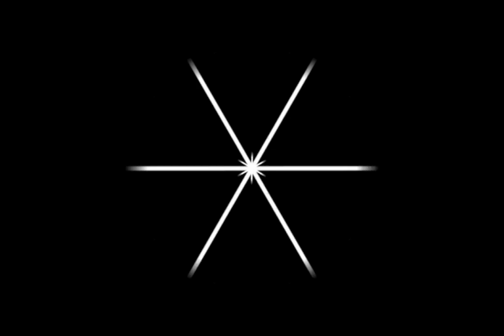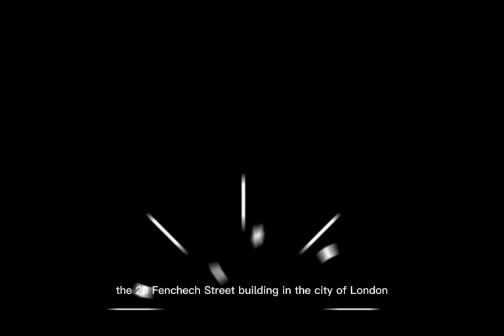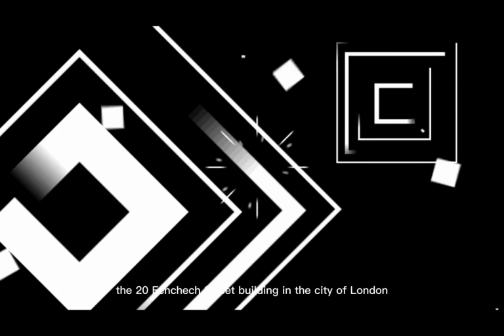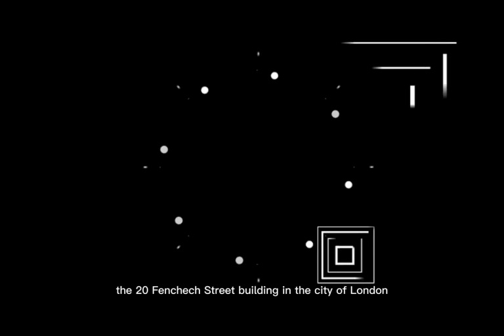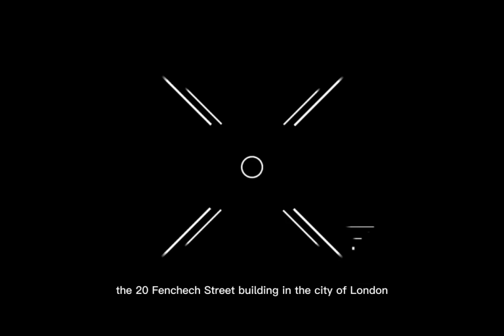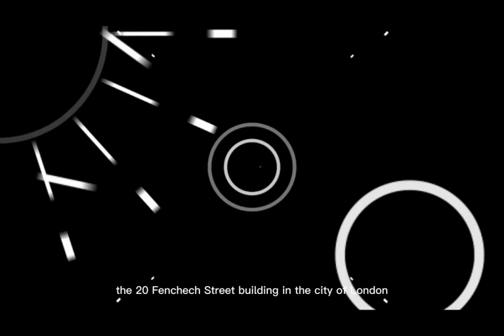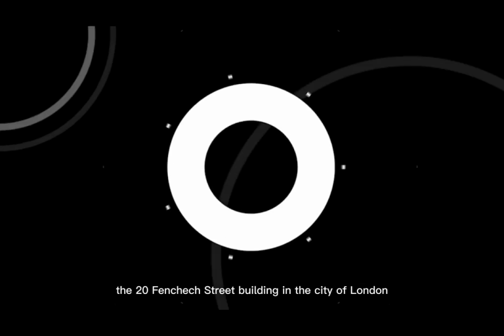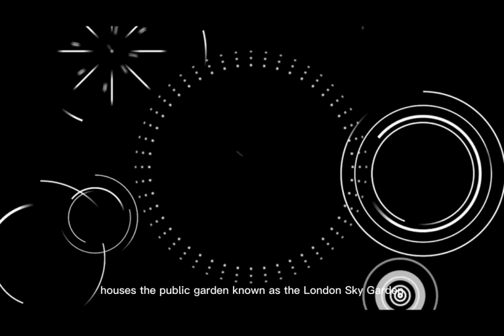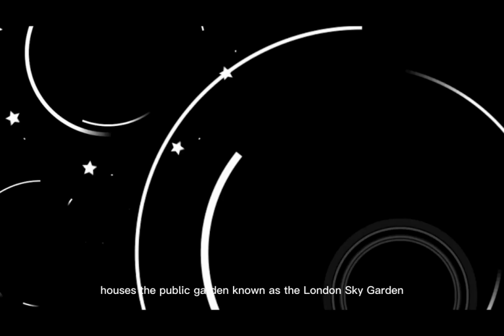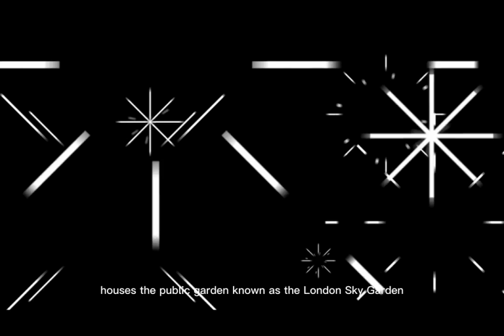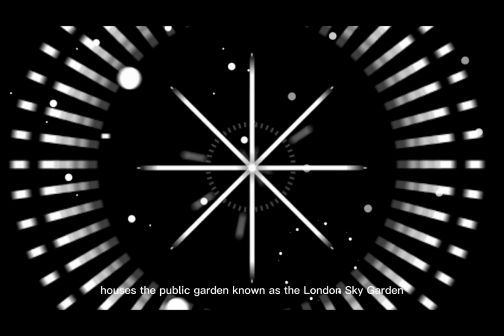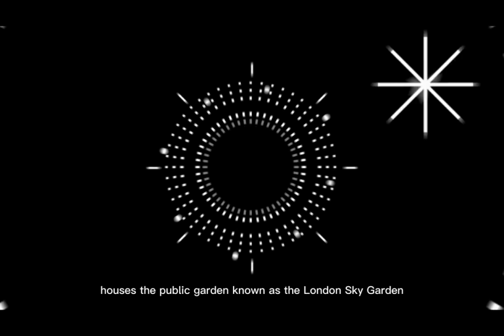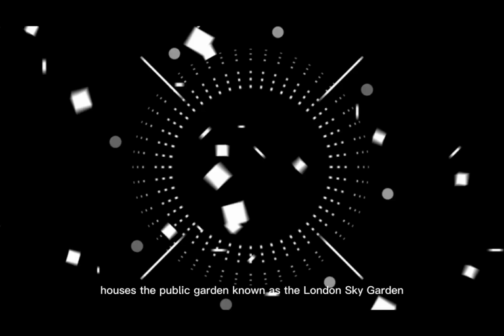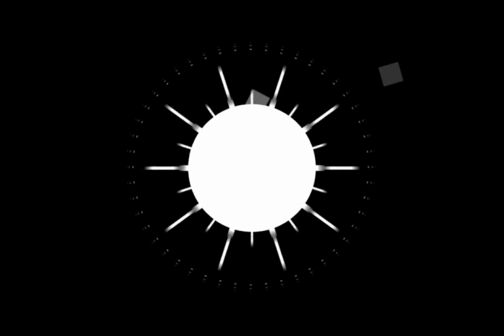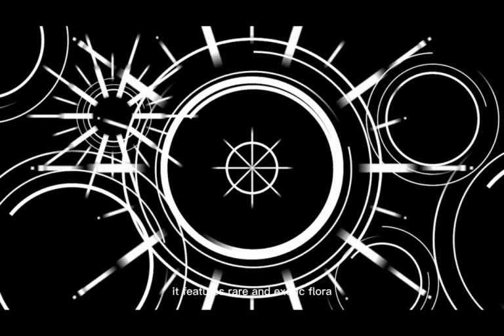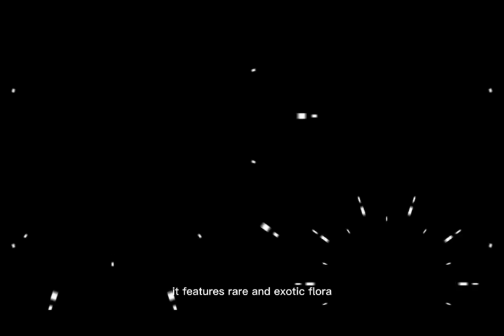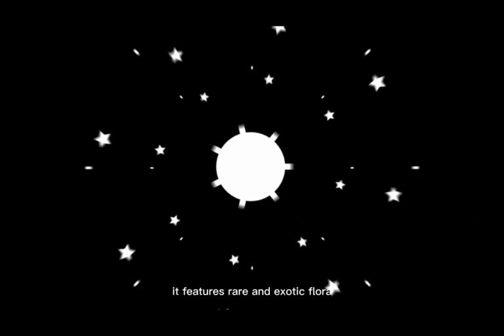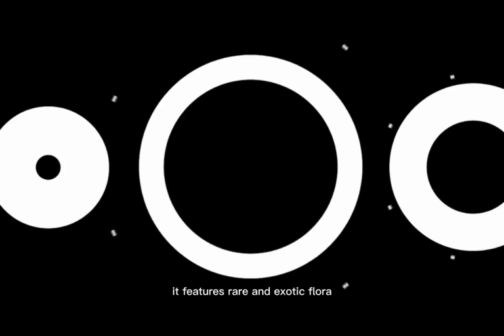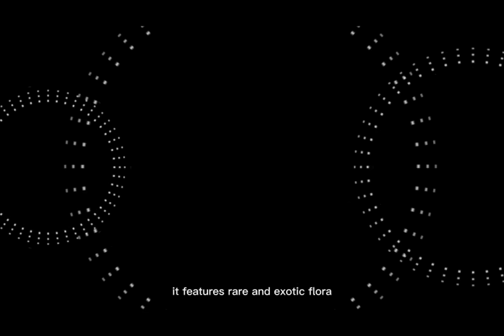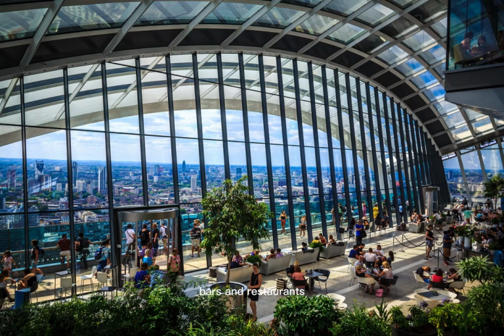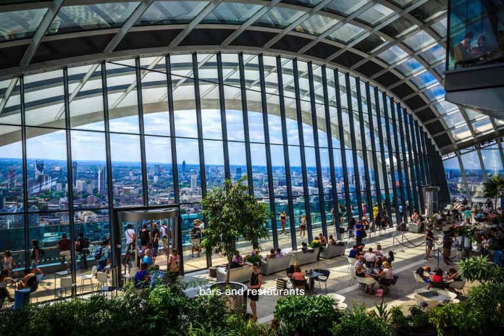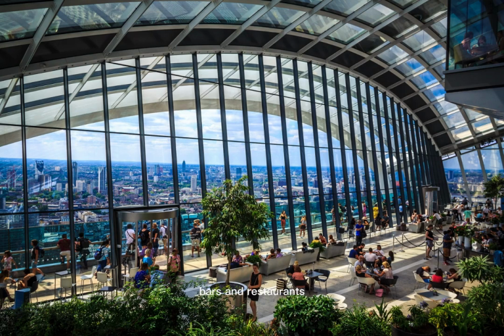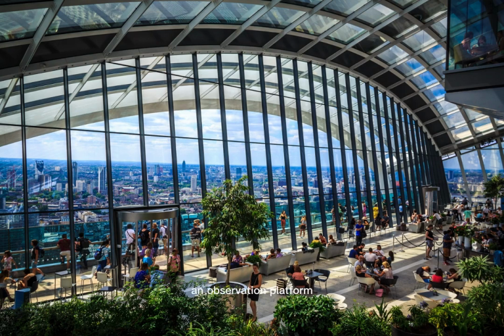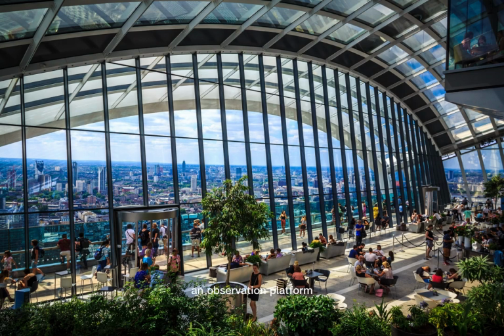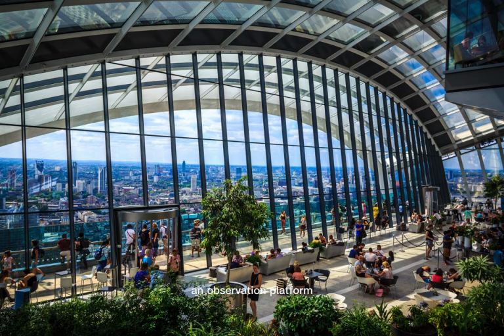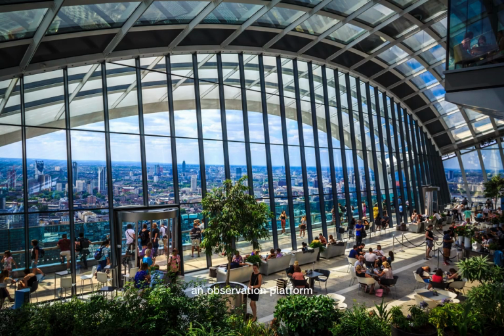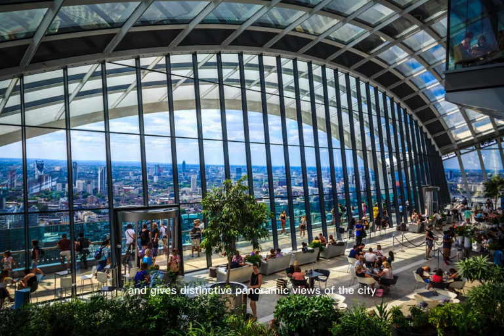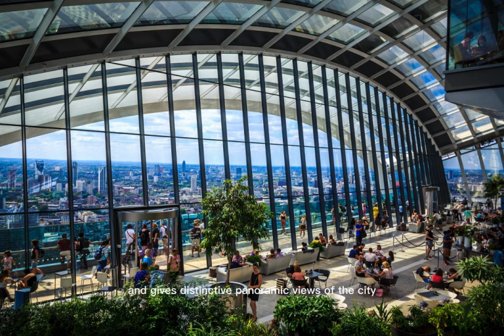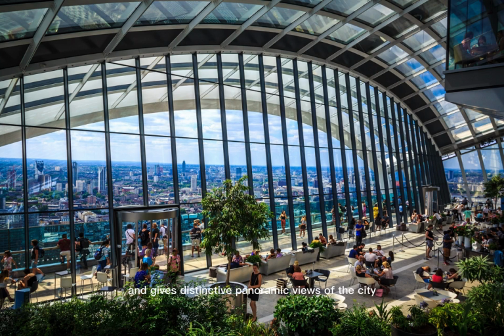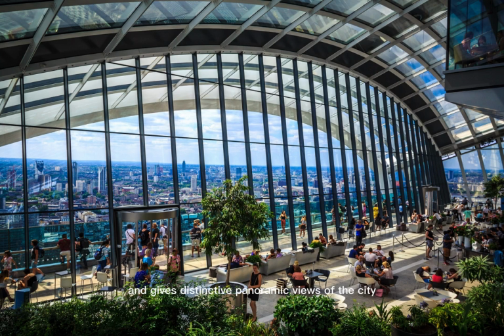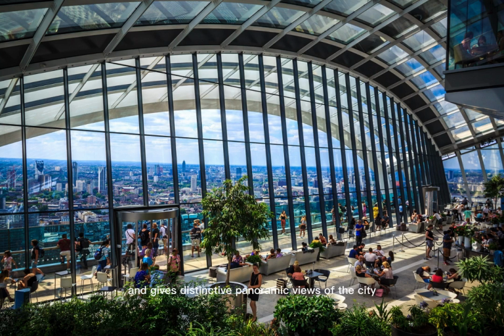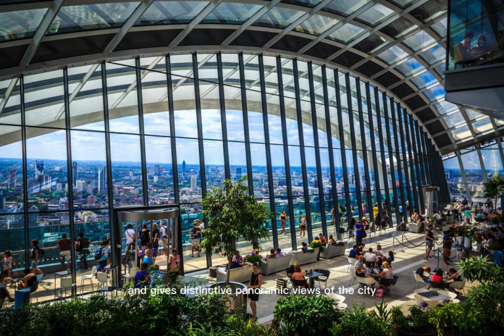The 20 Fenchurch Street building in the City of London houses the public garden known as the London Sky Garden. It features rare and exotic flora, bars and restaurants, an observation platform, and gives distinctive, panoramic views of the city.